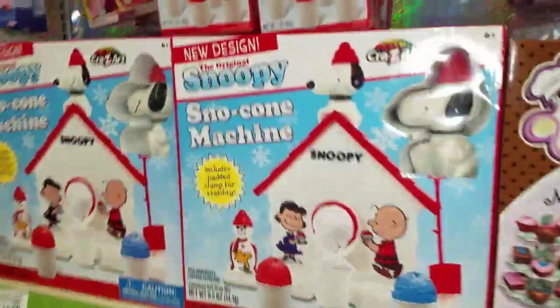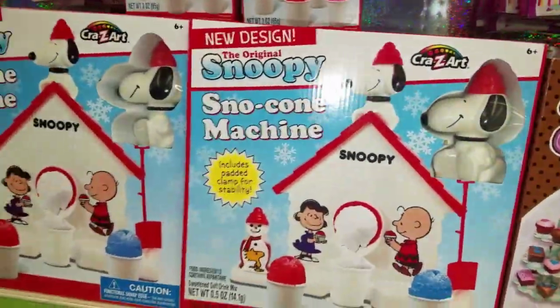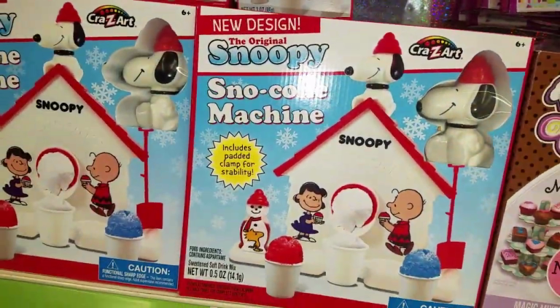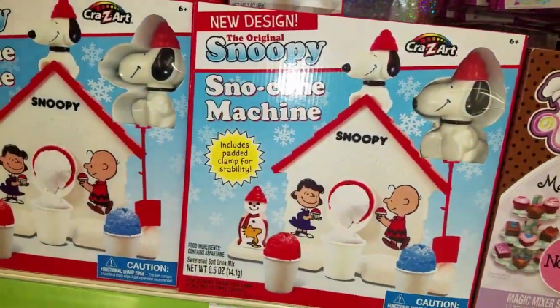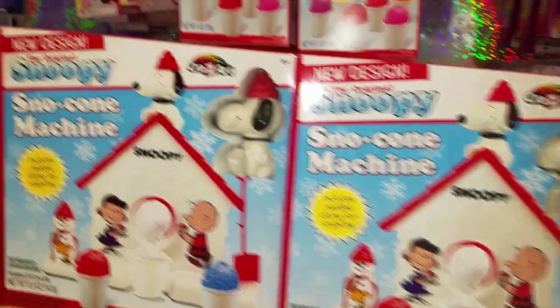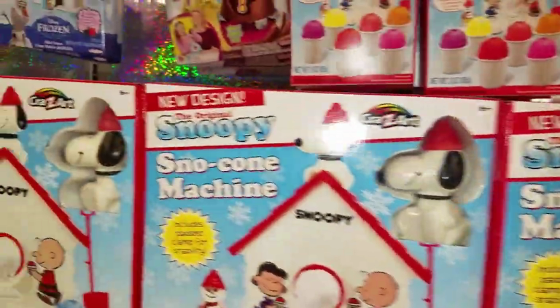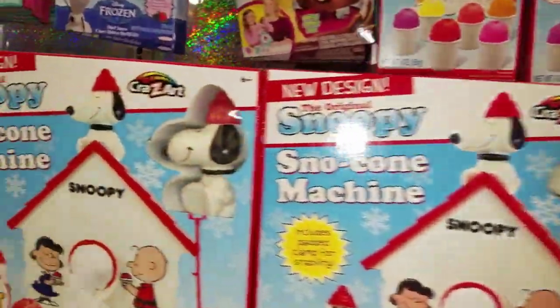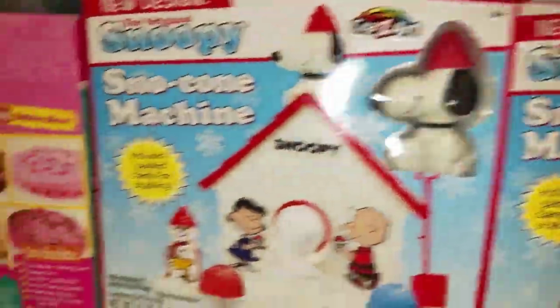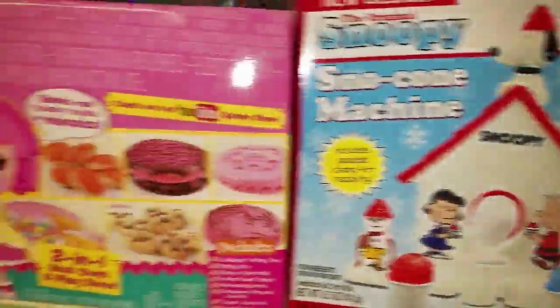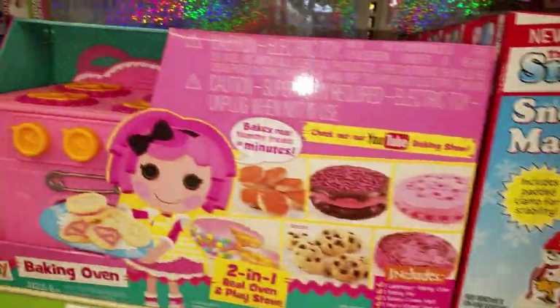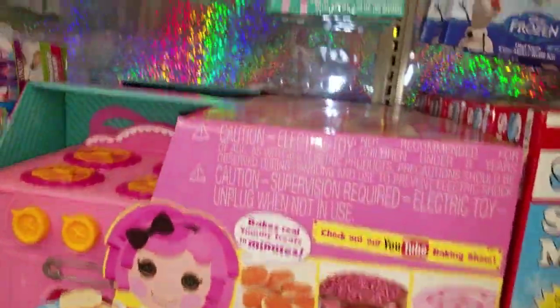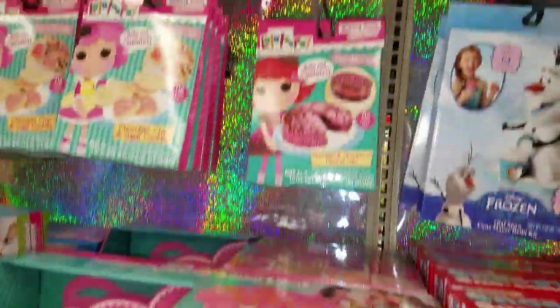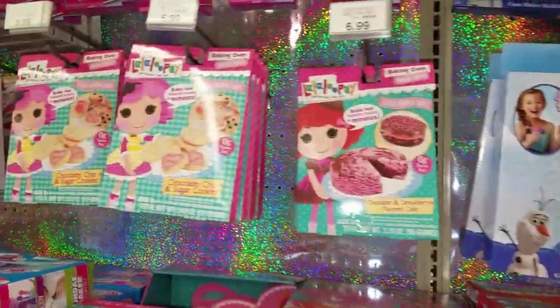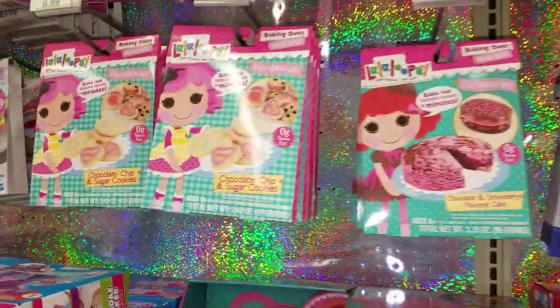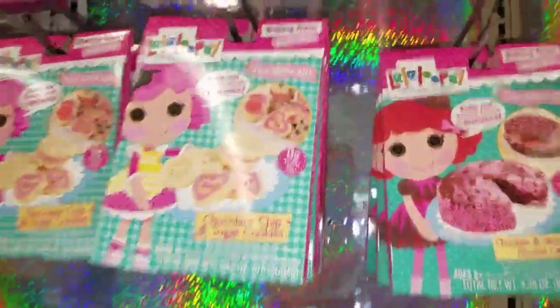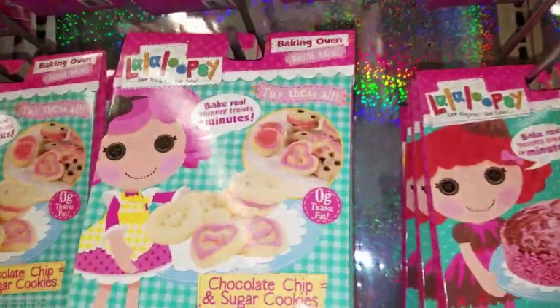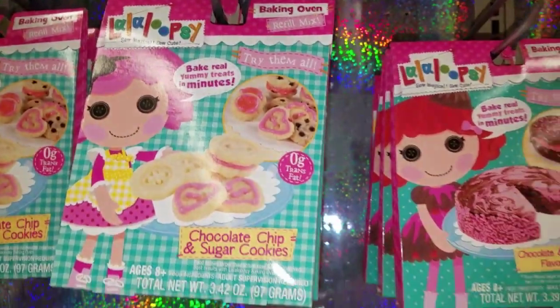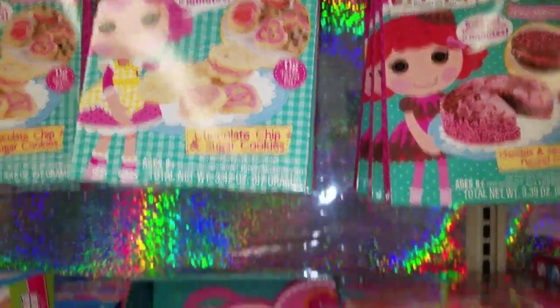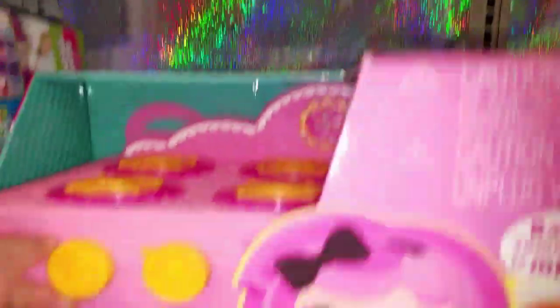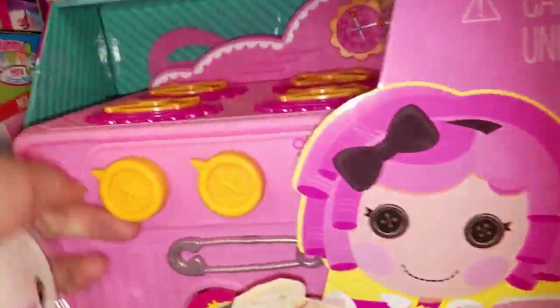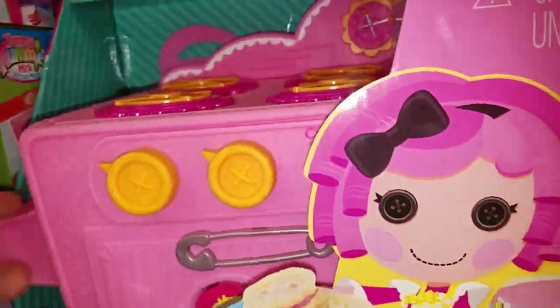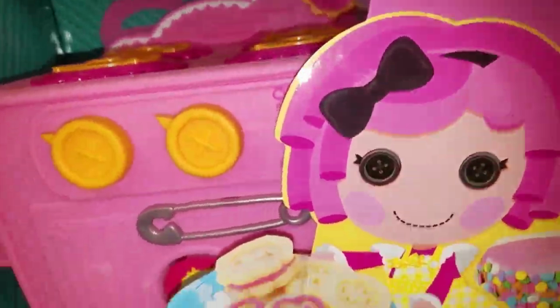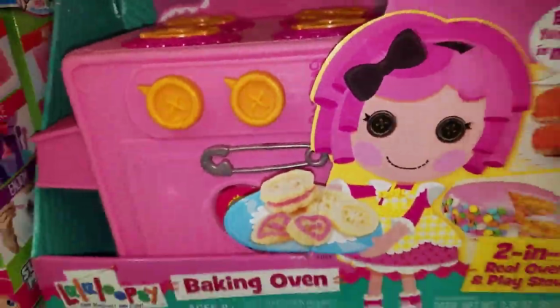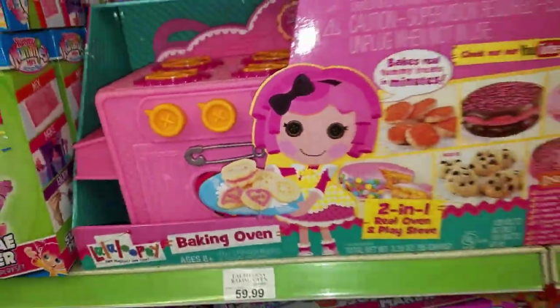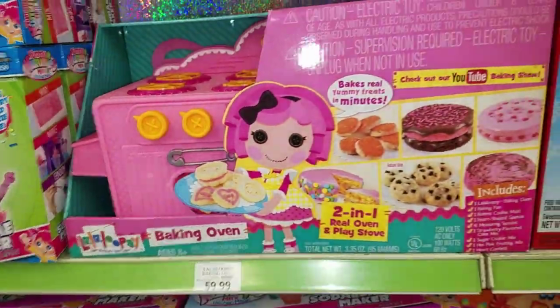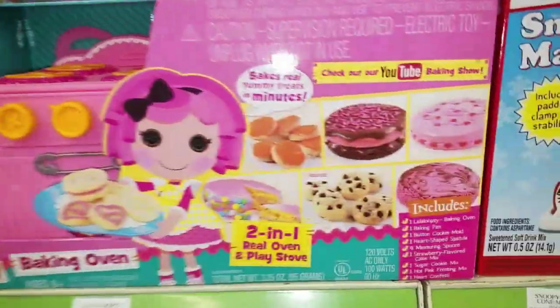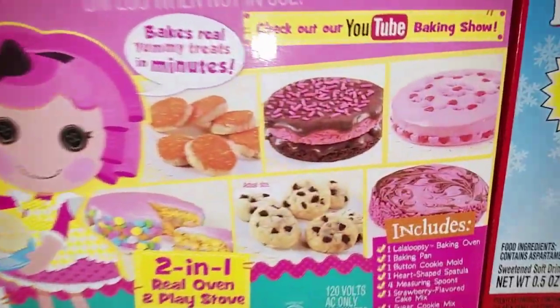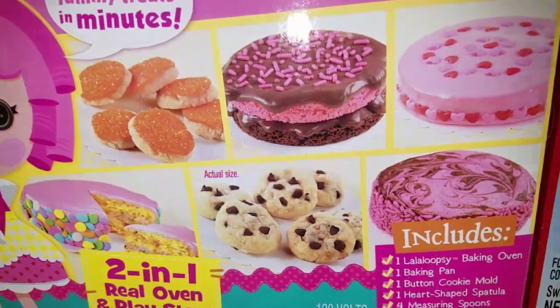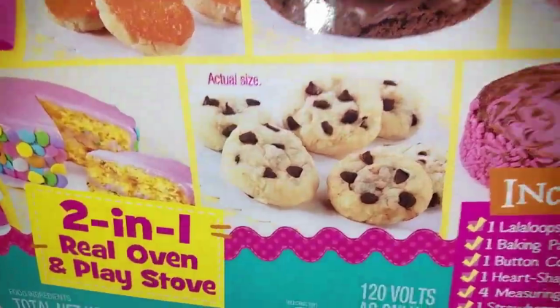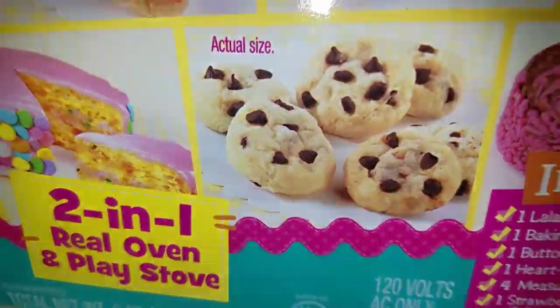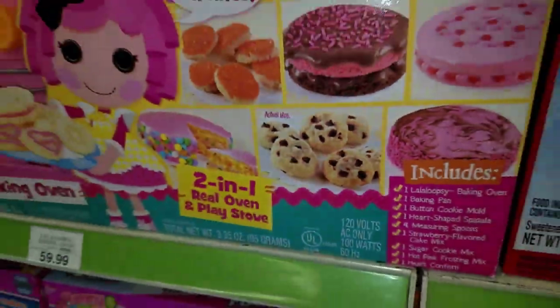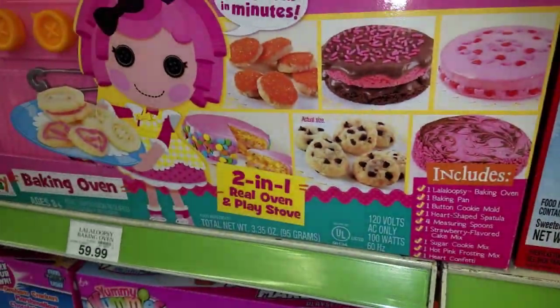There's a snow cone maker with a little Snoopy on it and Charlie Brown. And the lollipopsies oven — it looks really cute, like it's just a play toy but they'll actually make stuff. That's the little actual size and it's pretty big.